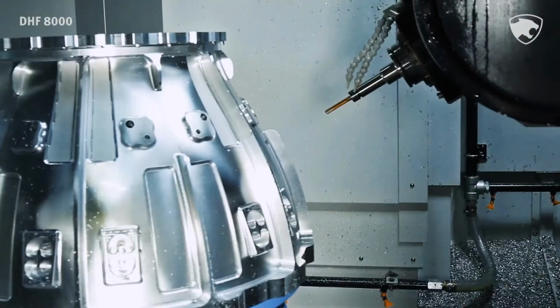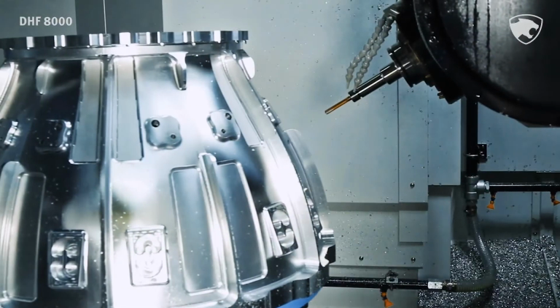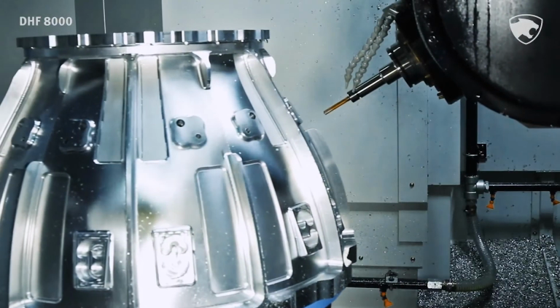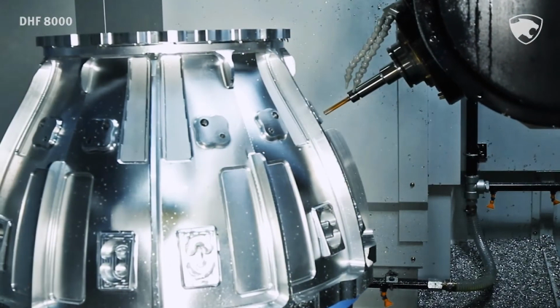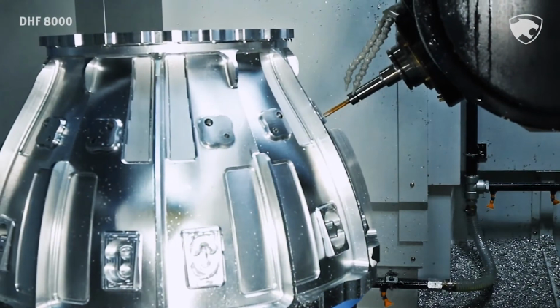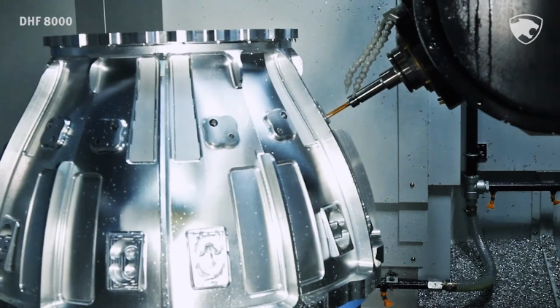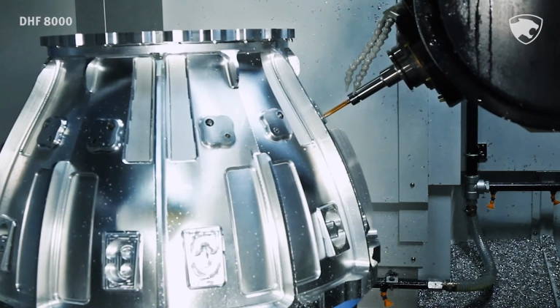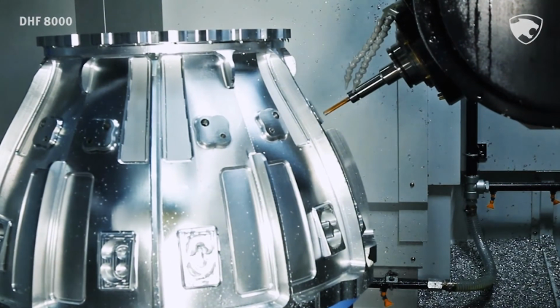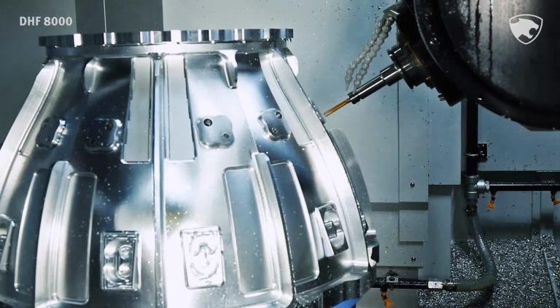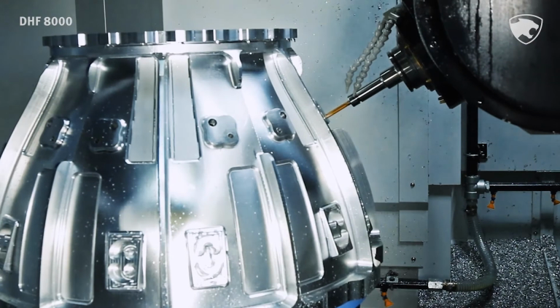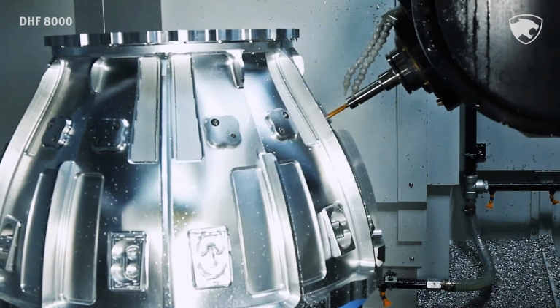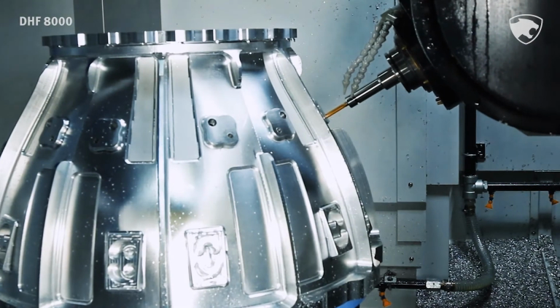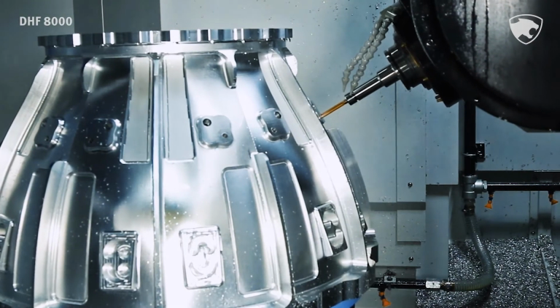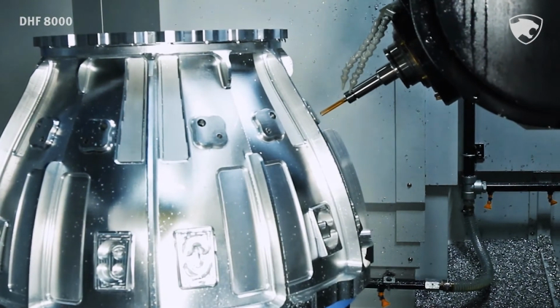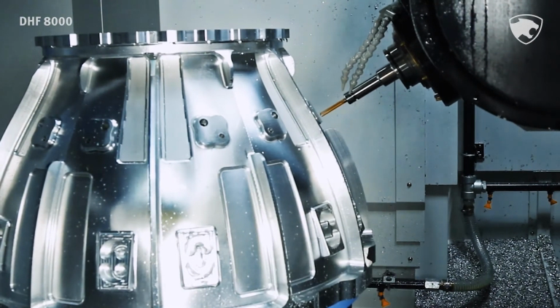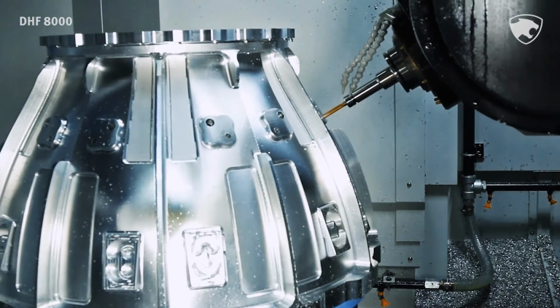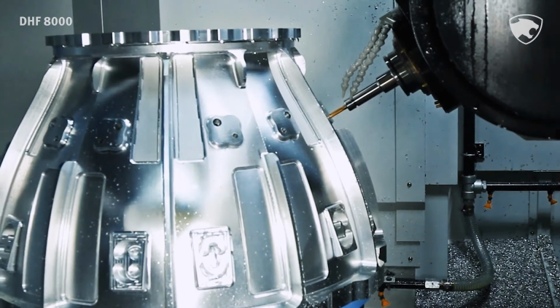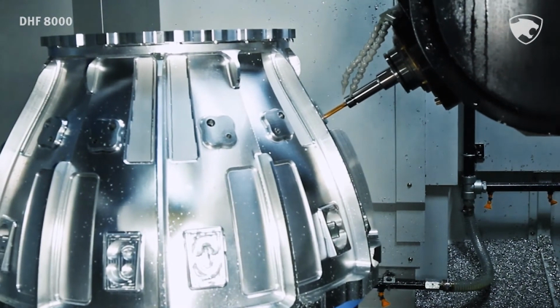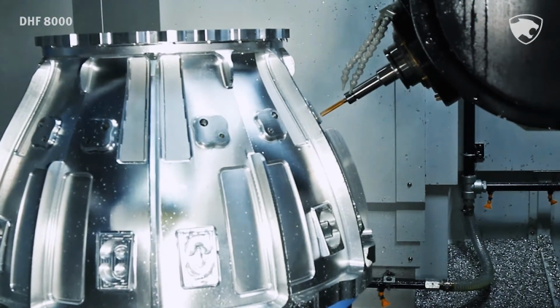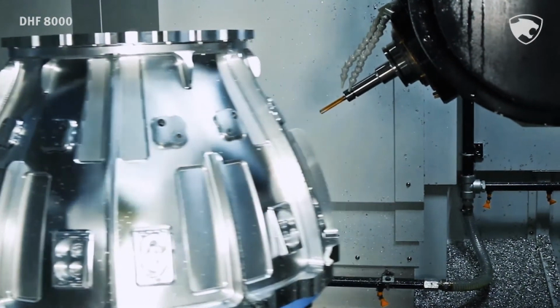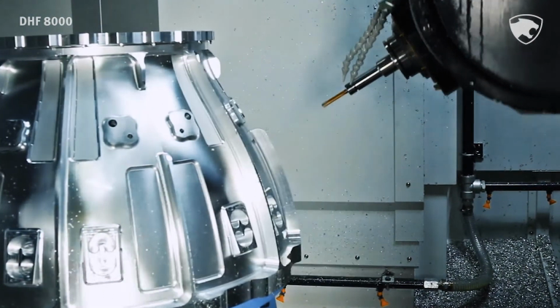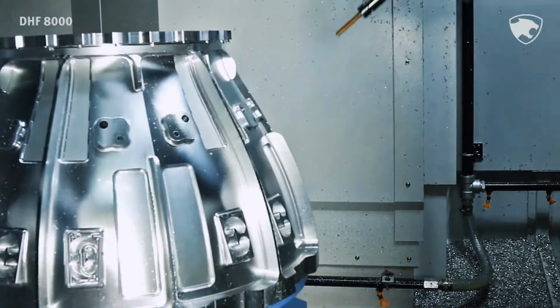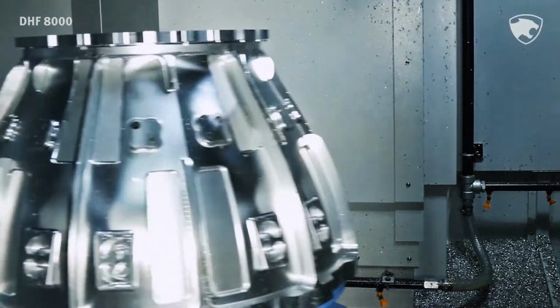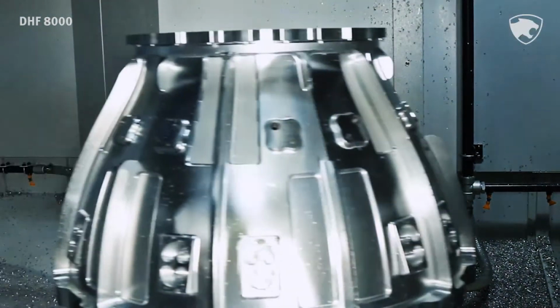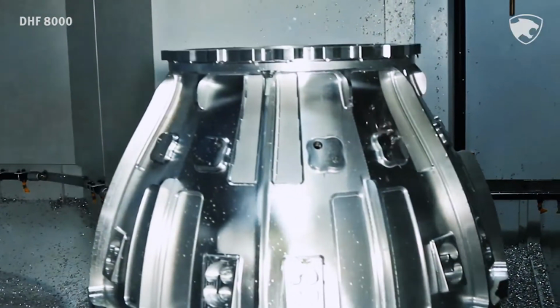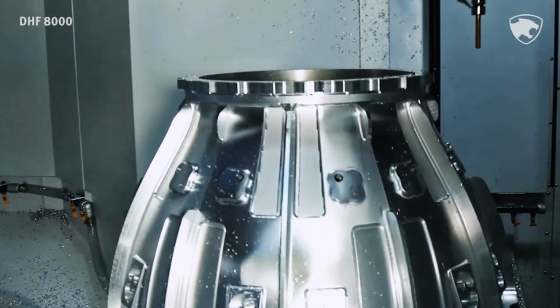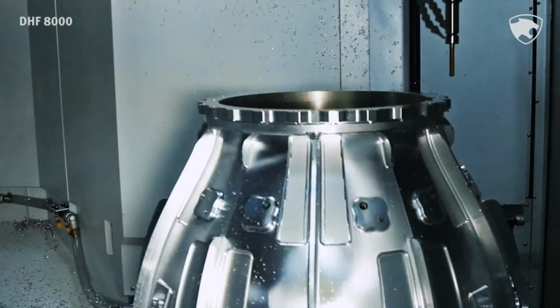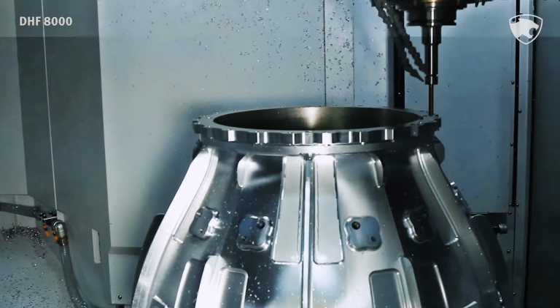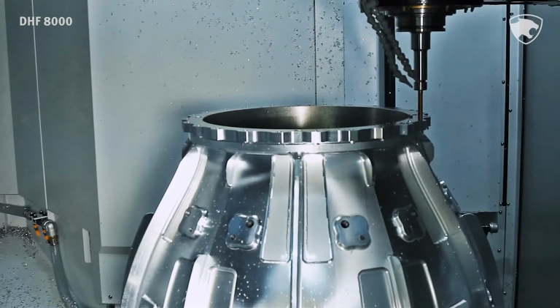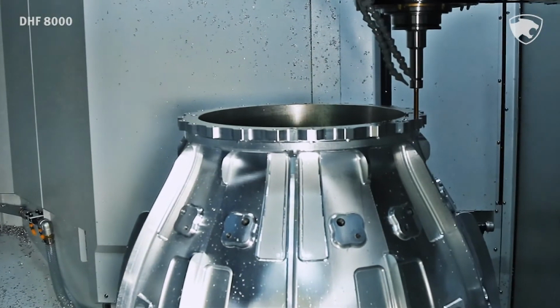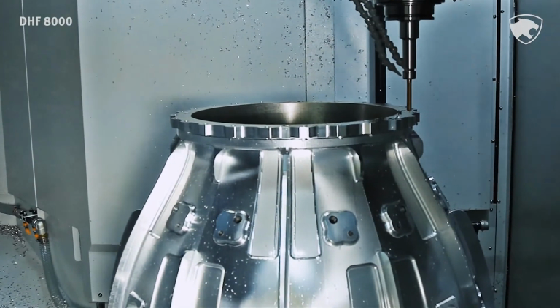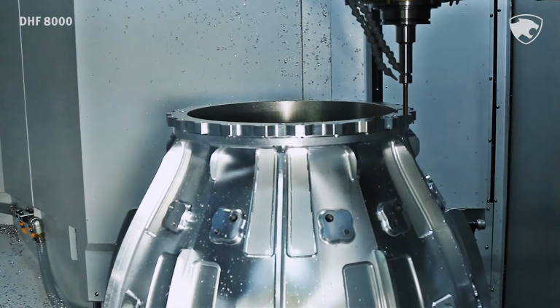Machining of multi-face workpieces and 5-axis simultaneous machining of complex shapes is achieved by applying the knotting head spindle in combination with the rotary table.